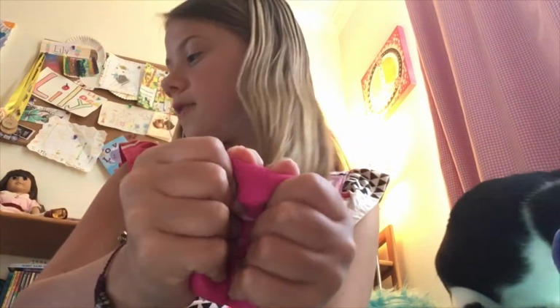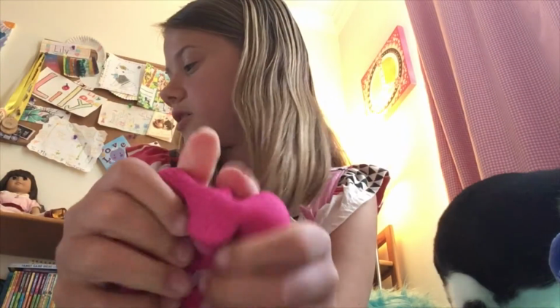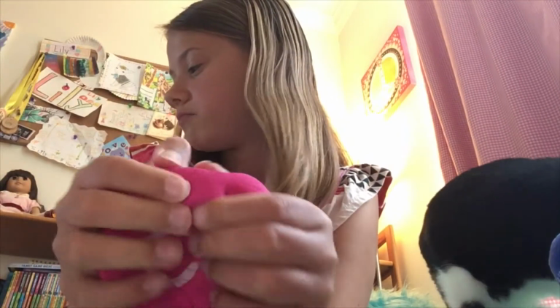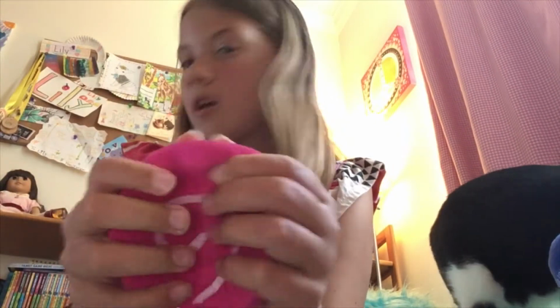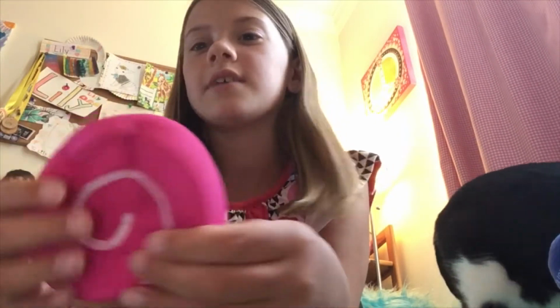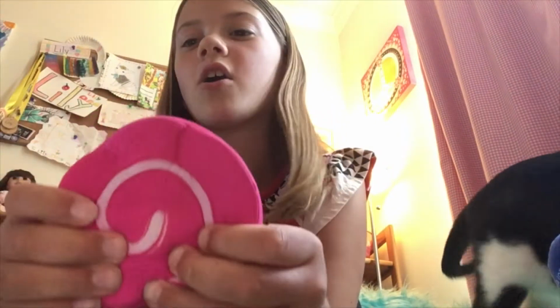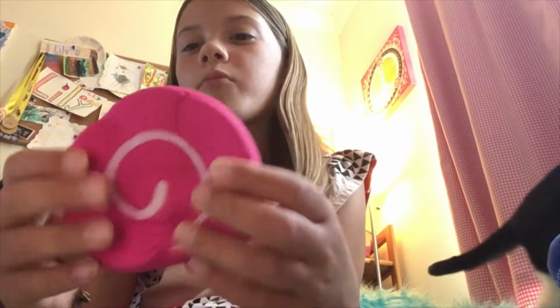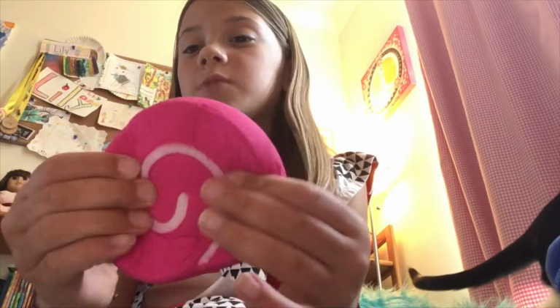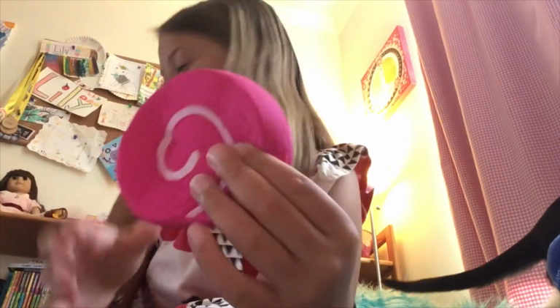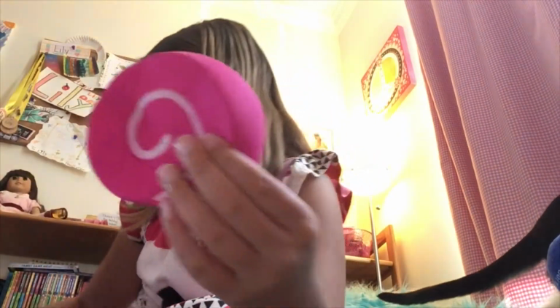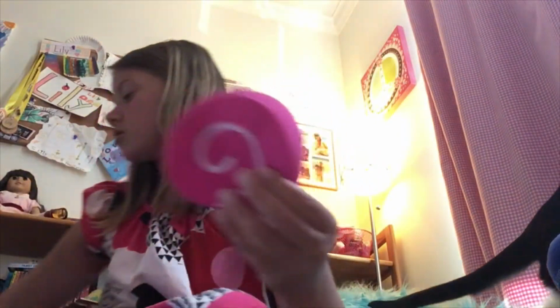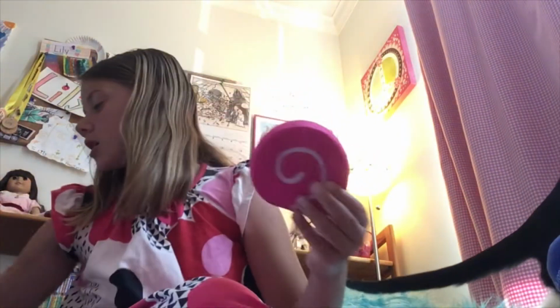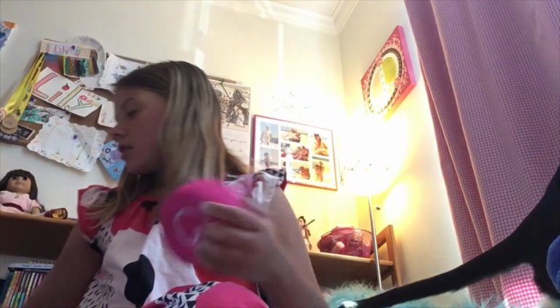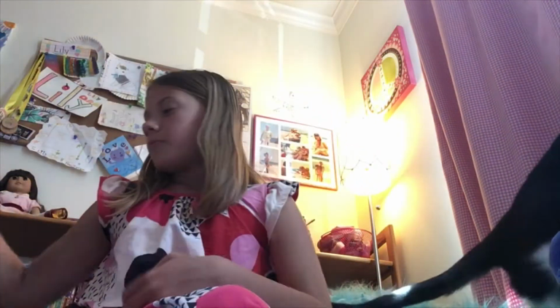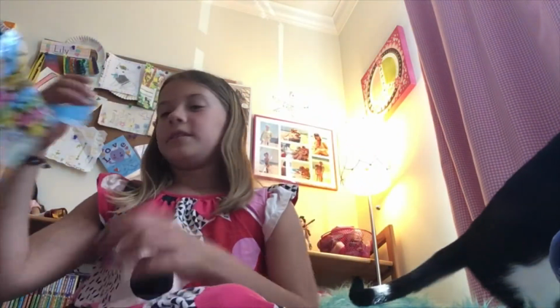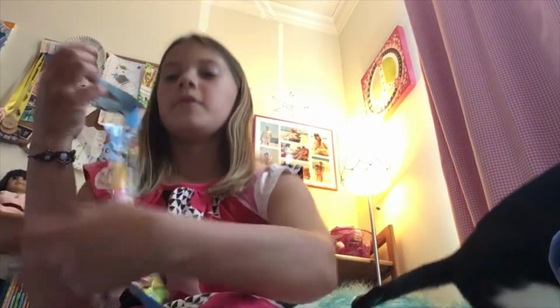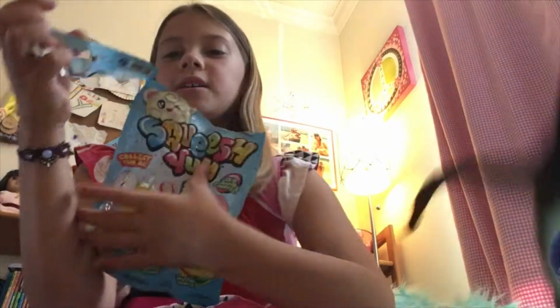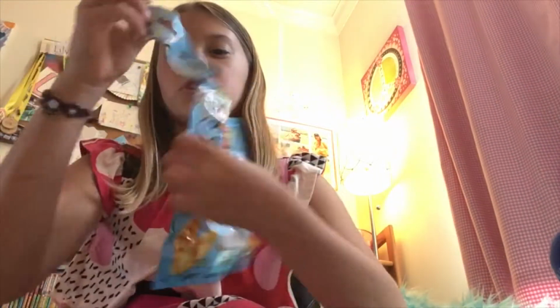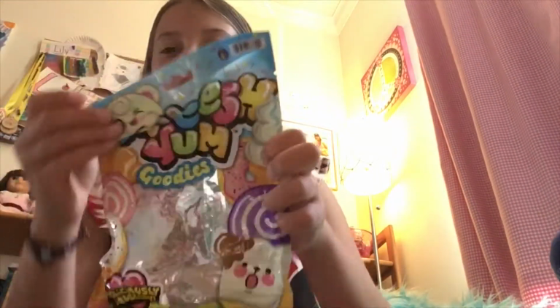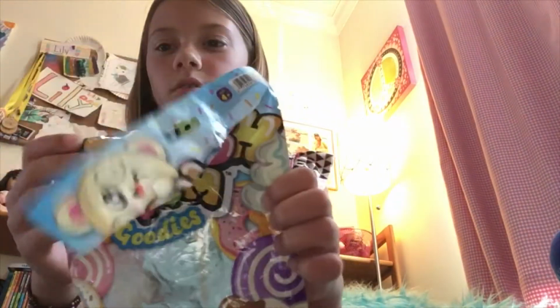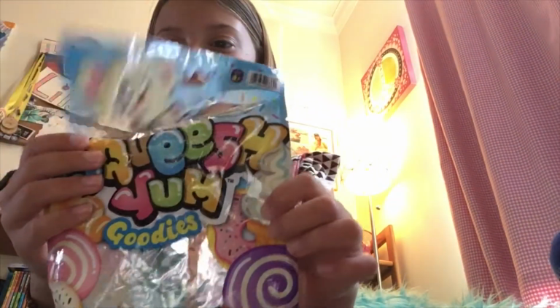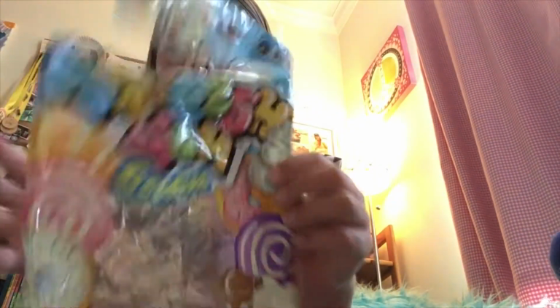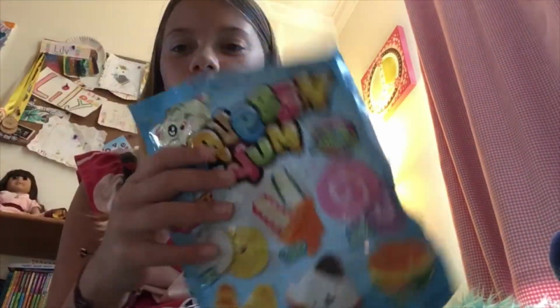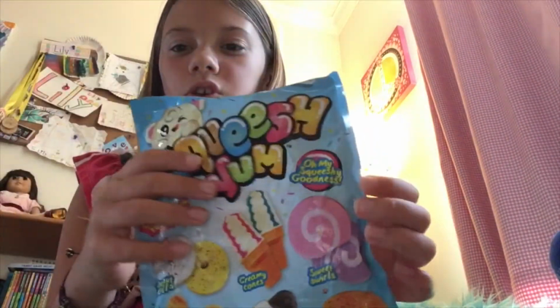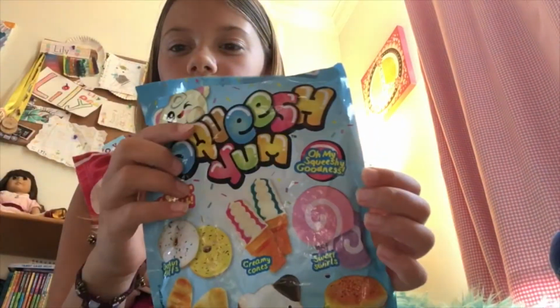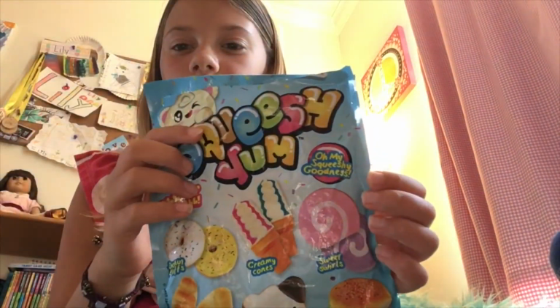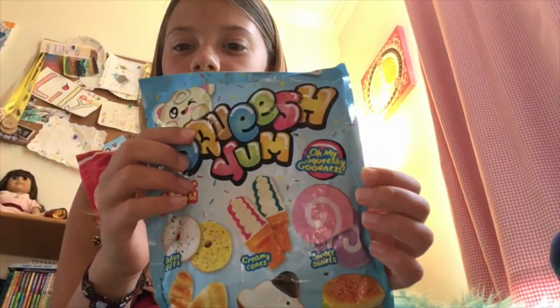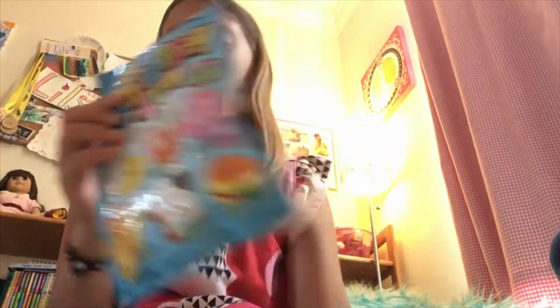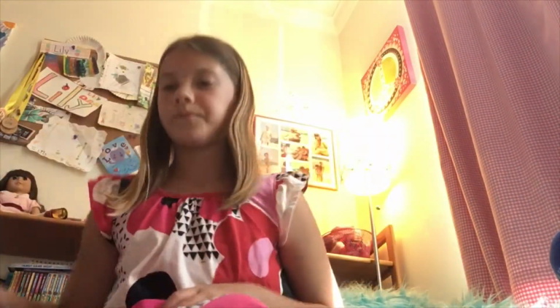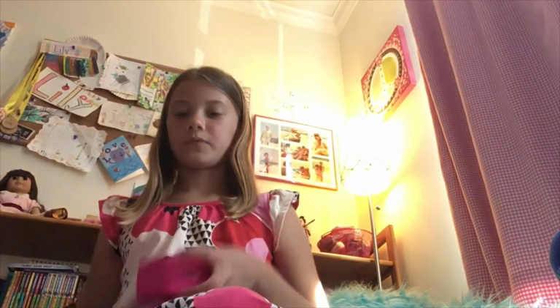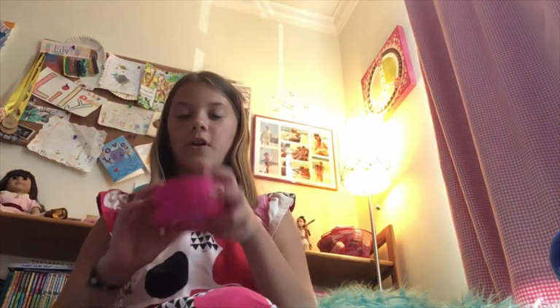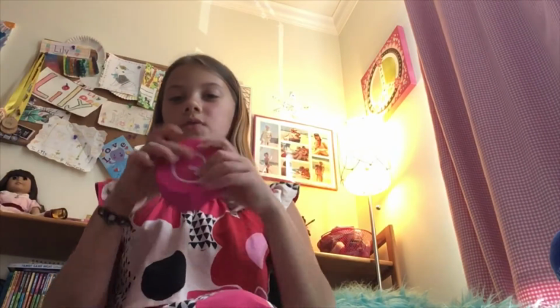I know it's not one of the real ones, but it's pretty squishy. I don't know where I got this because I got it as a prize at my school. It did come in this packaging, and these are the ones you can collect.